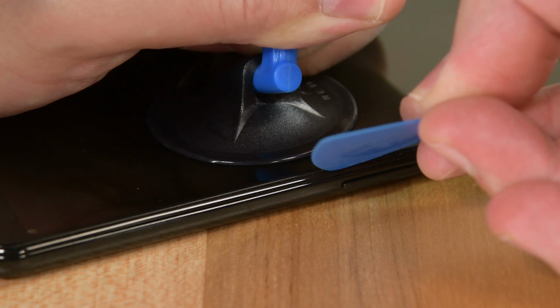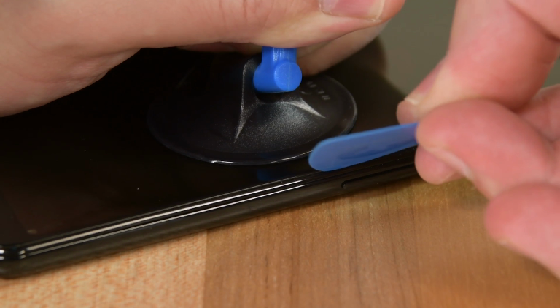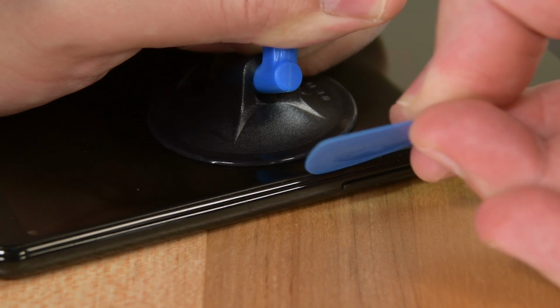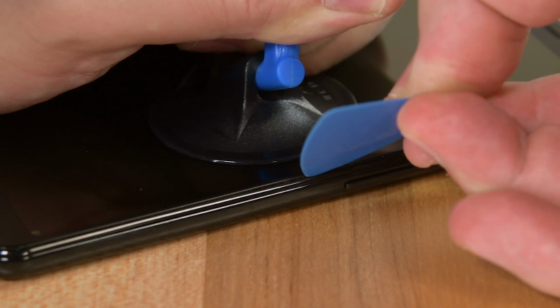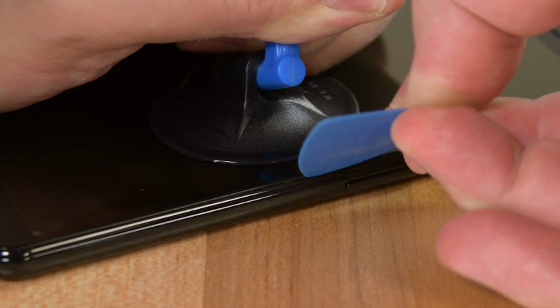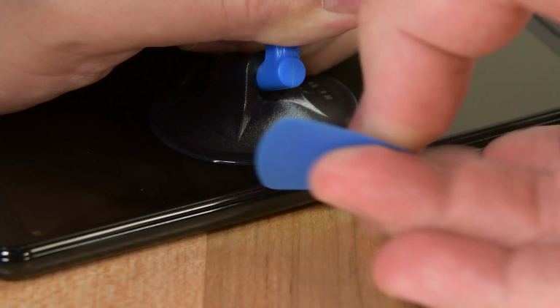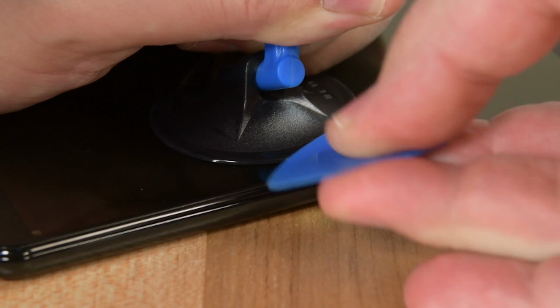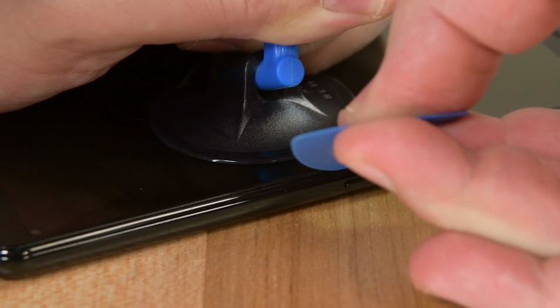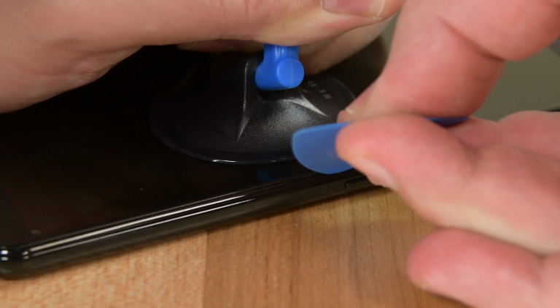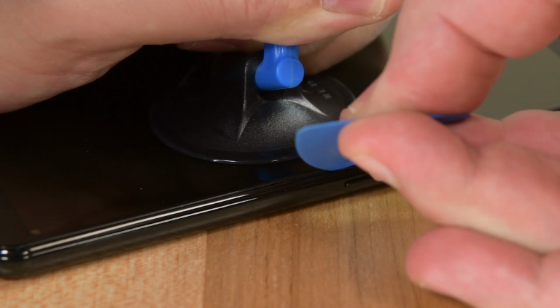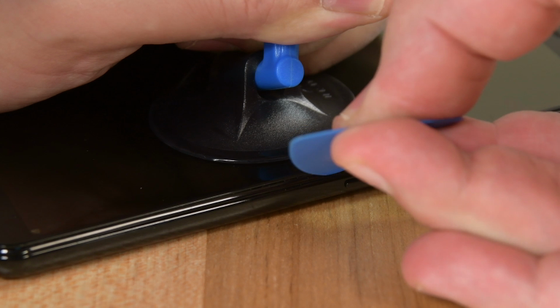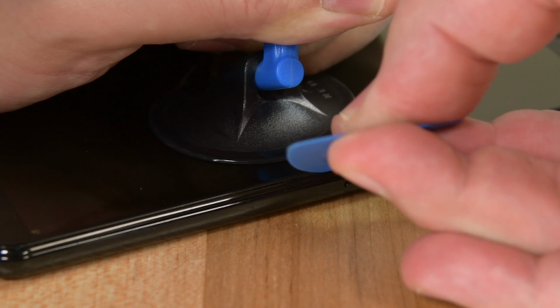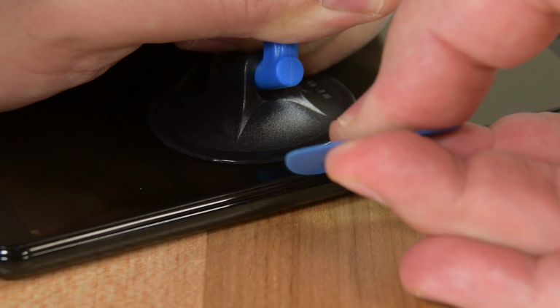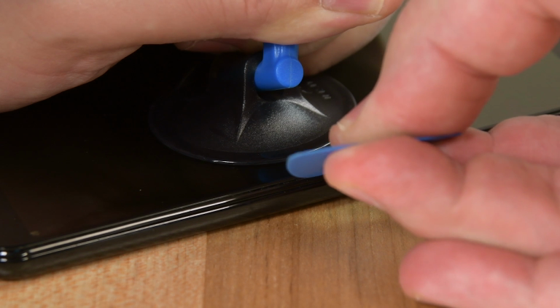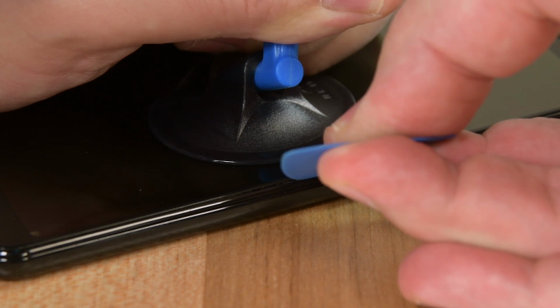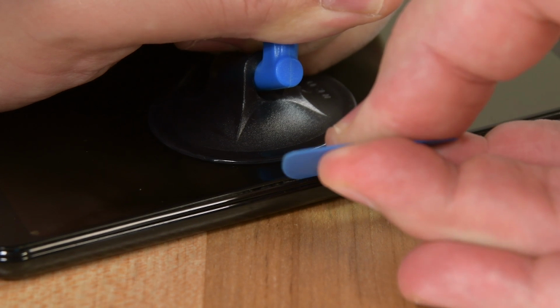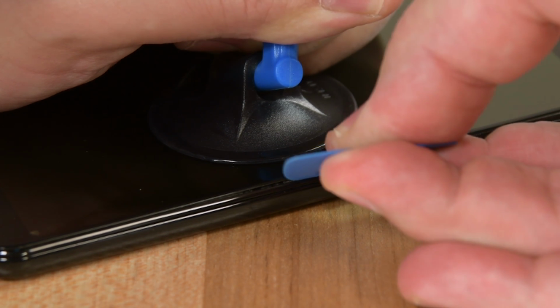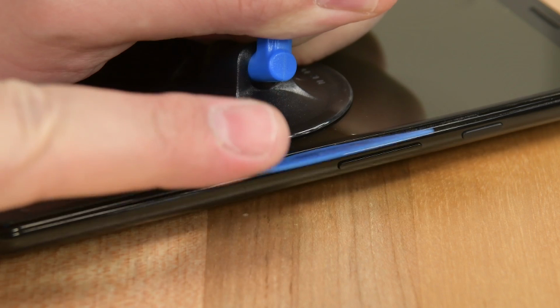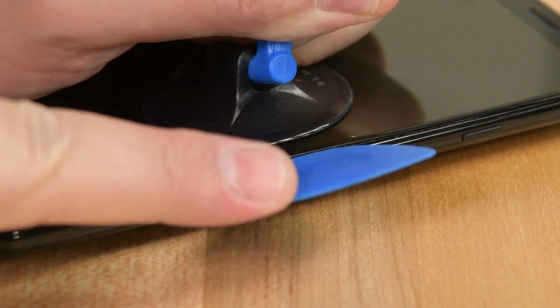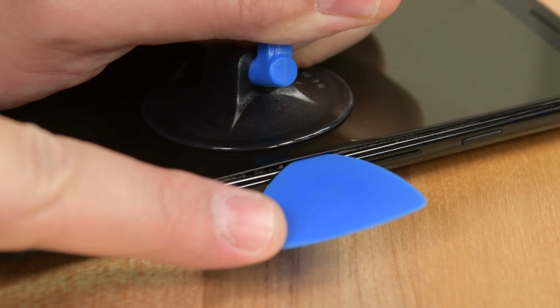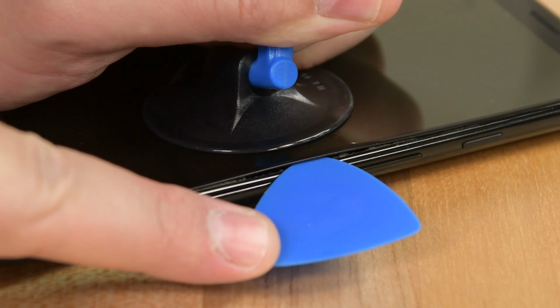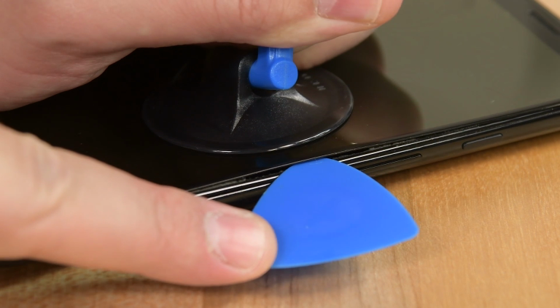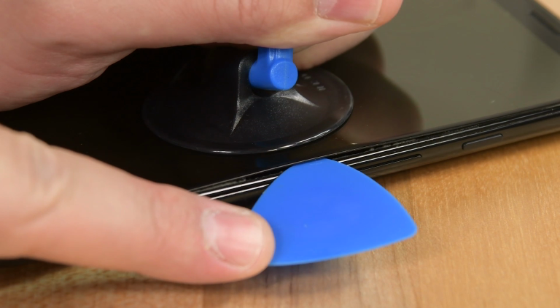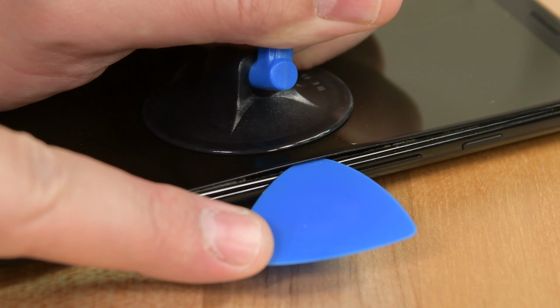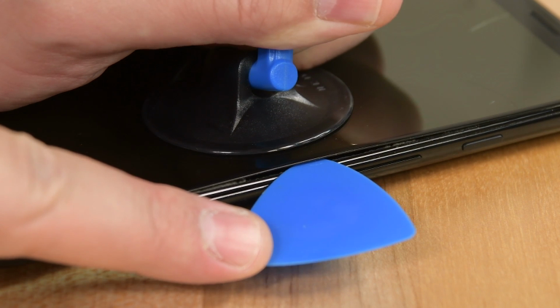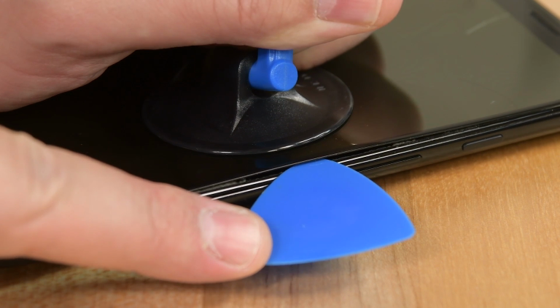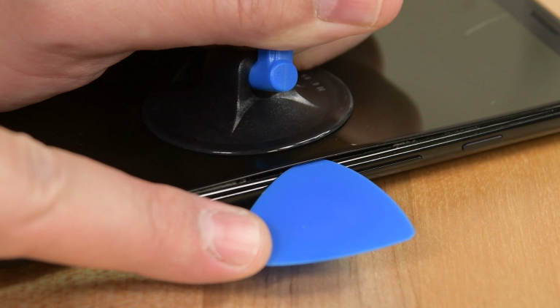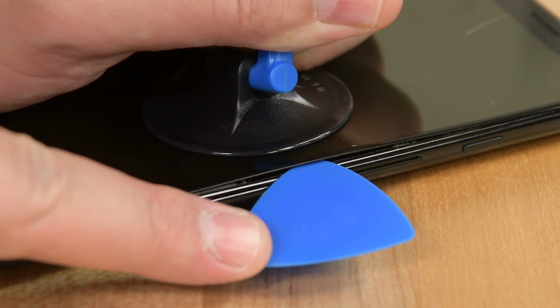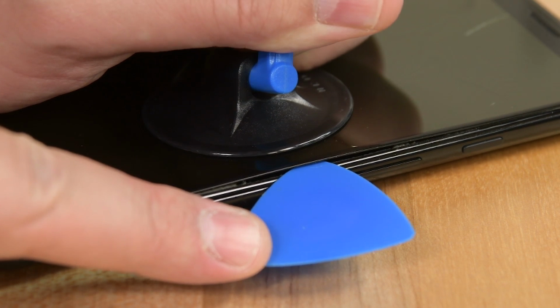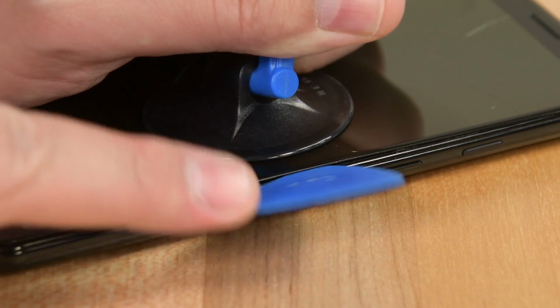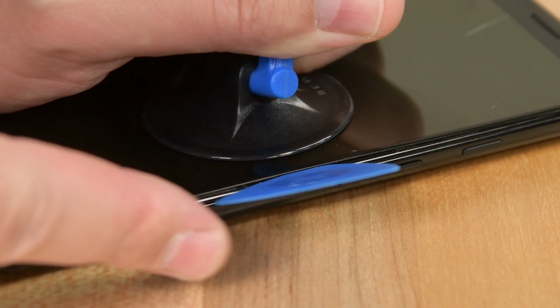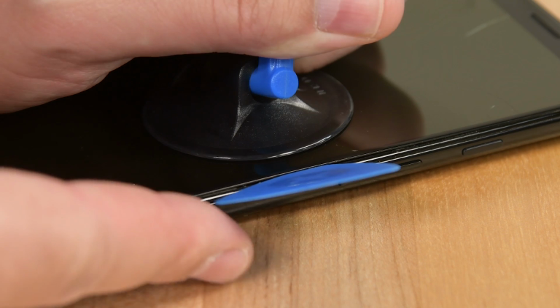Watch your angles — inserting the pick horizontally can separate the glass from the OLED panel. Our screen was already cracked, but follow these instructions closely or yours will end up like this too.